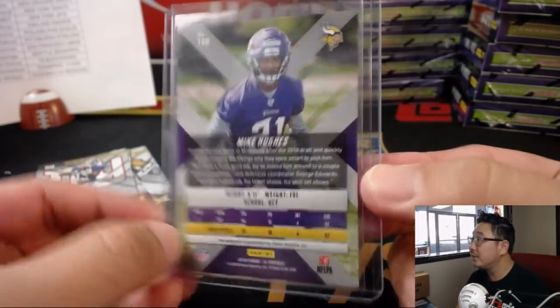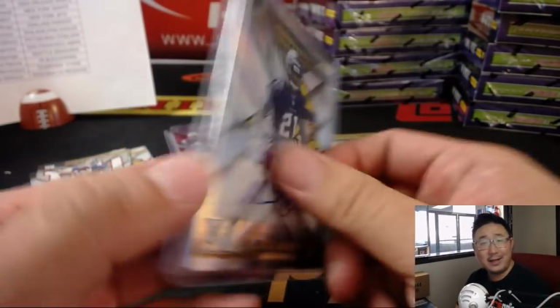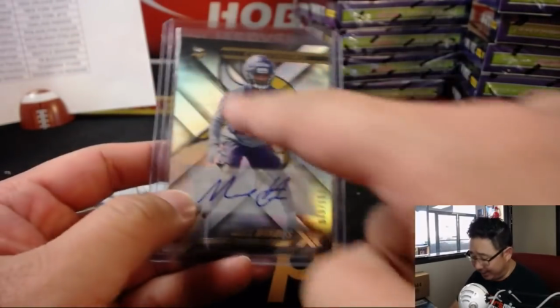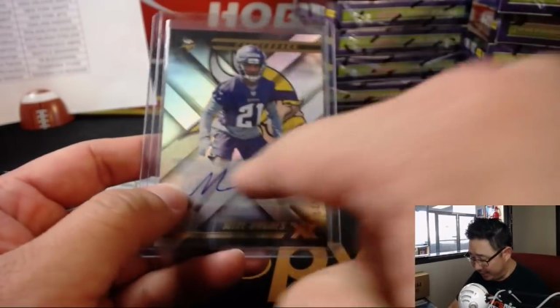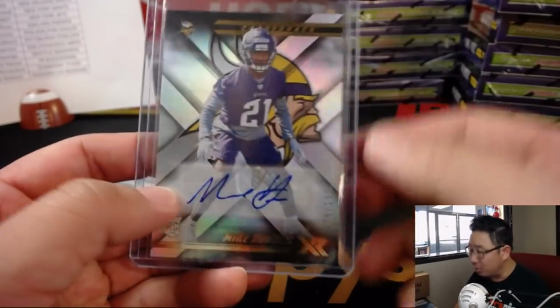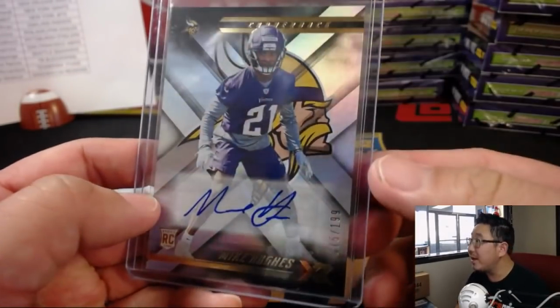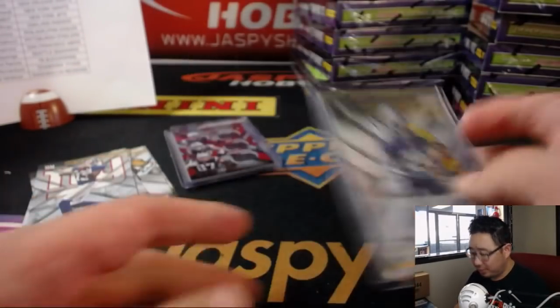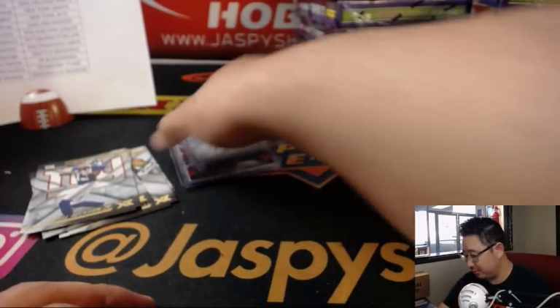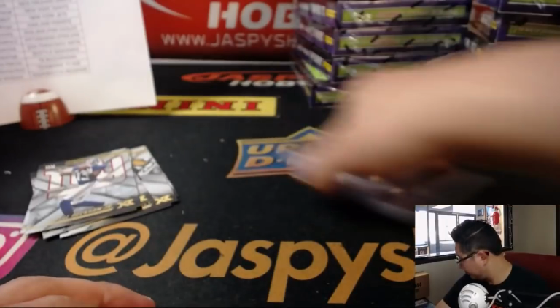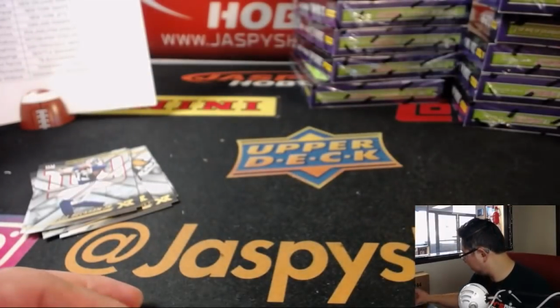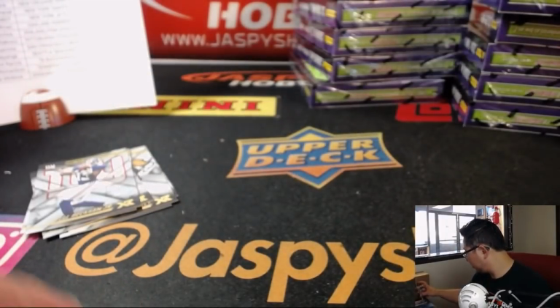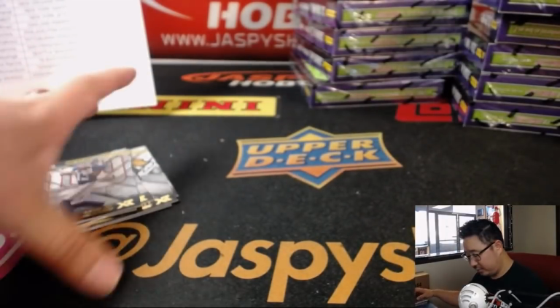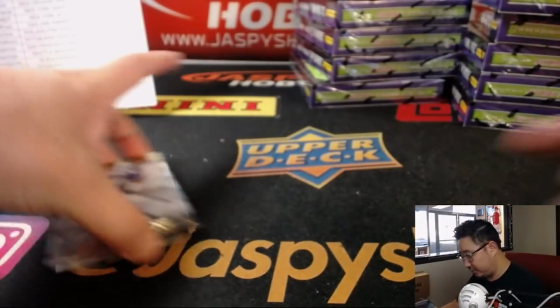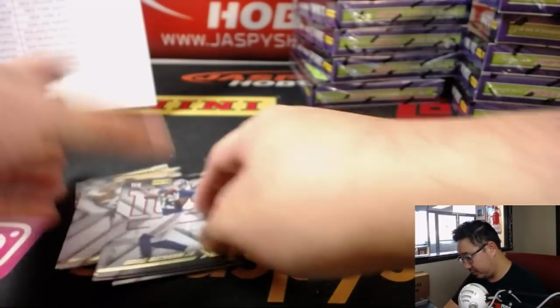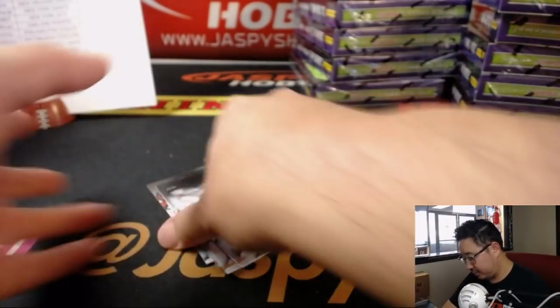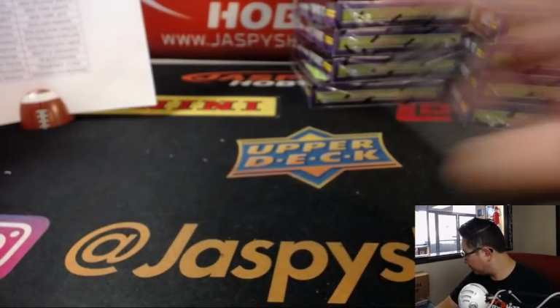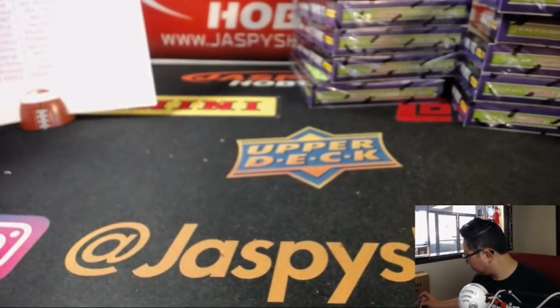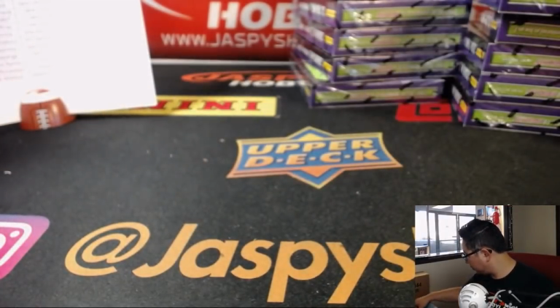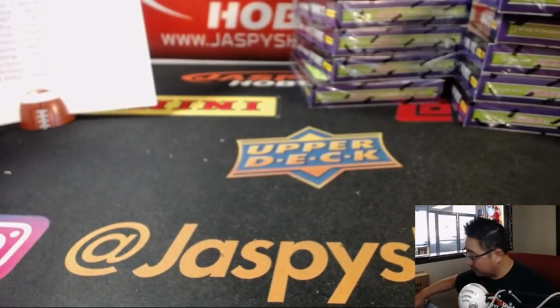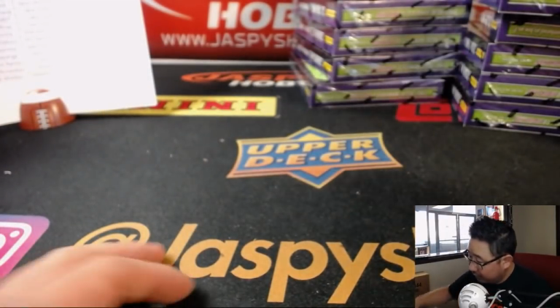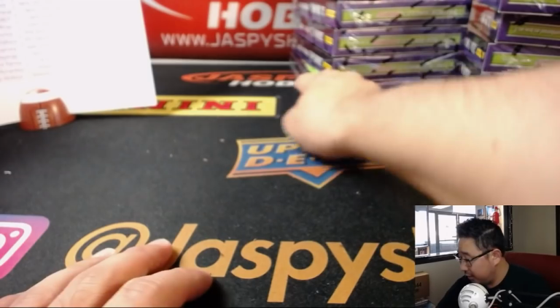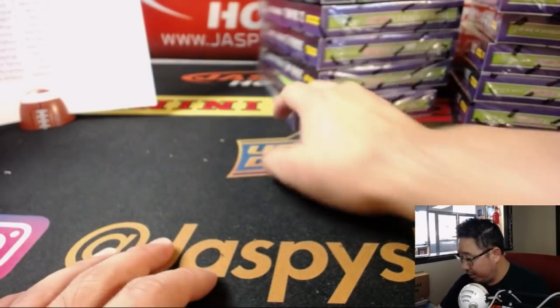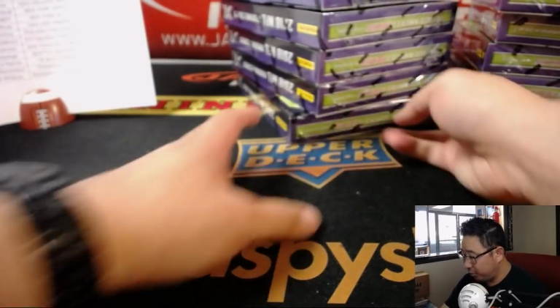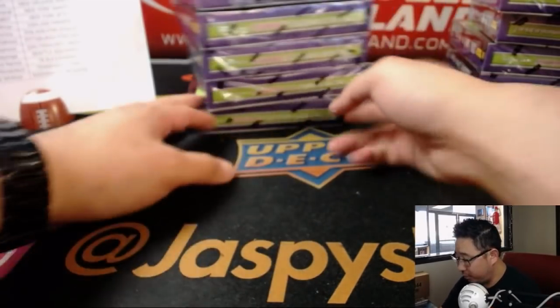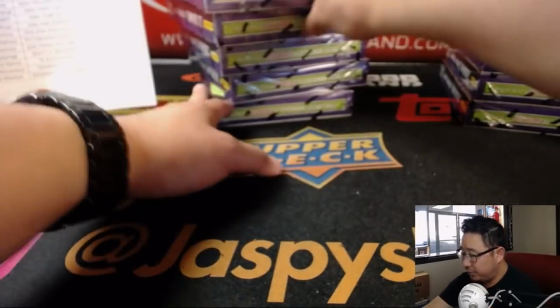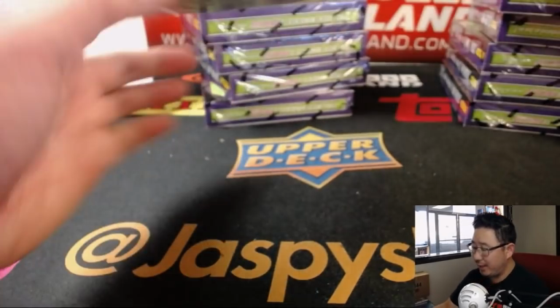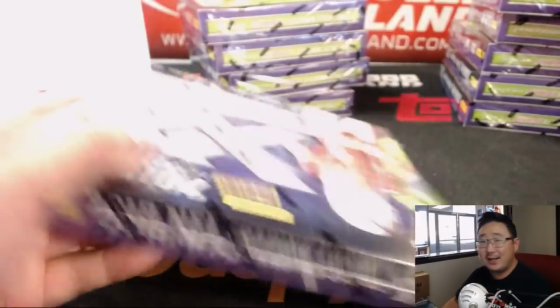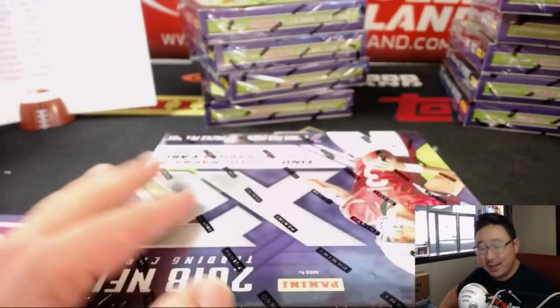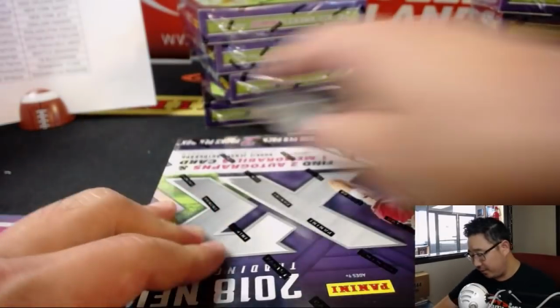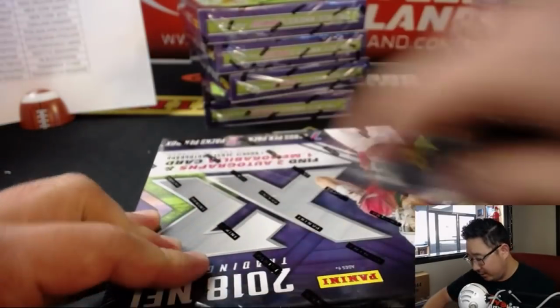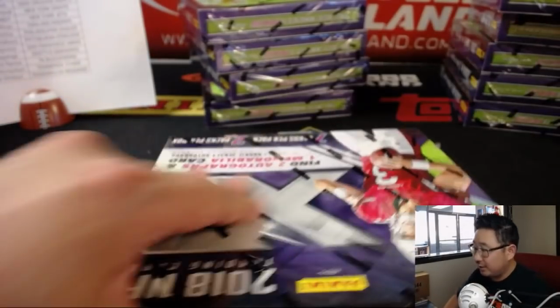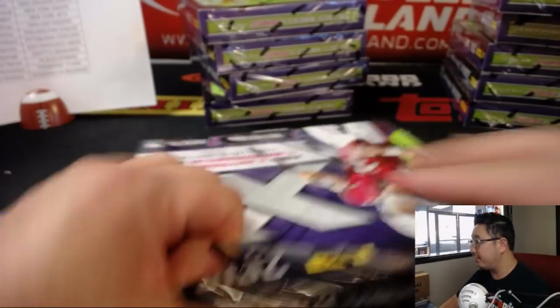I like the big logos in the background too. We are a third of the way through this break. Let's get into the second third. Good luck, everybody.